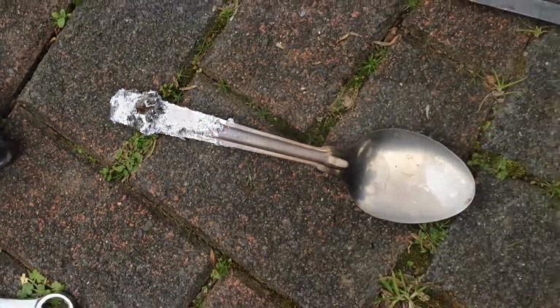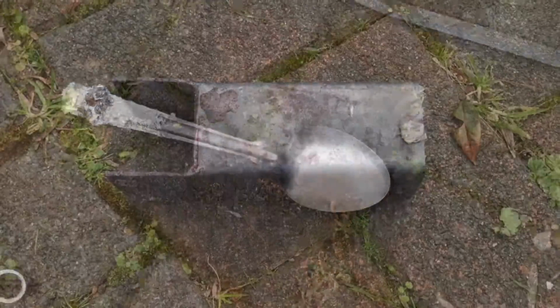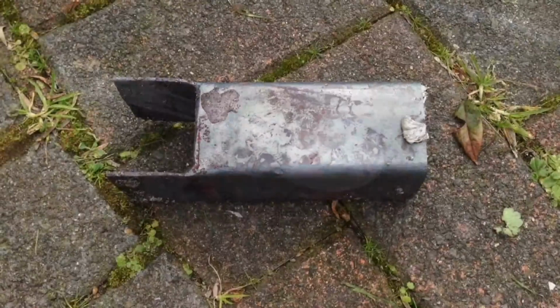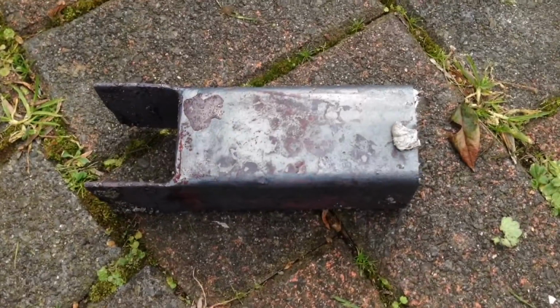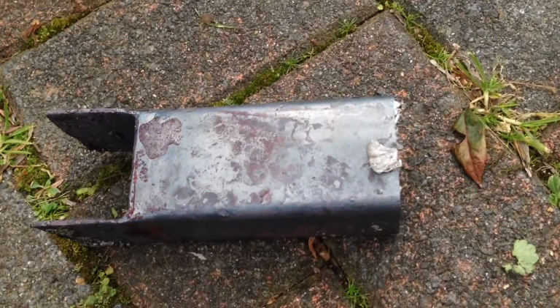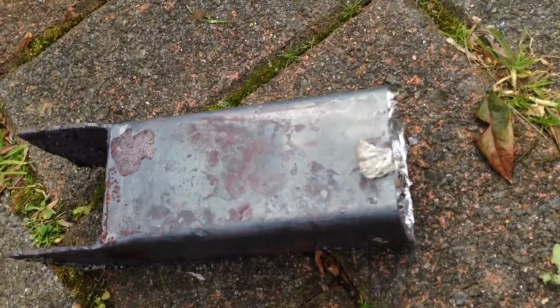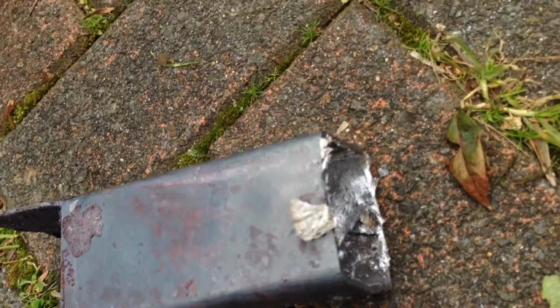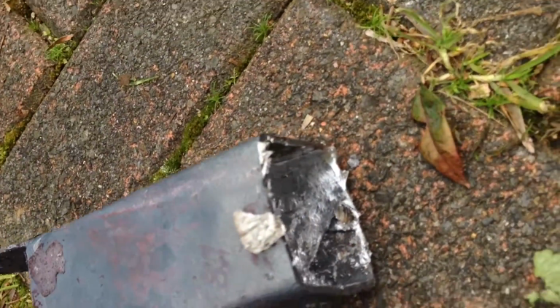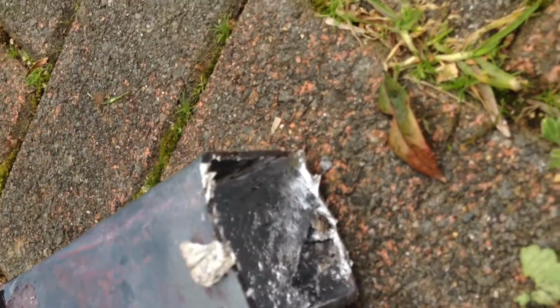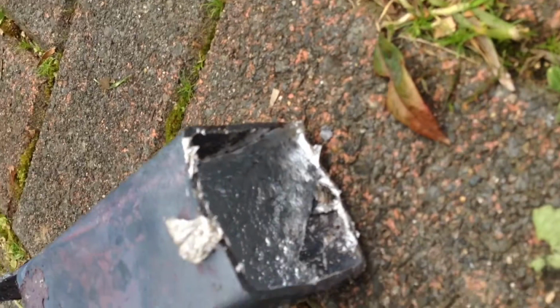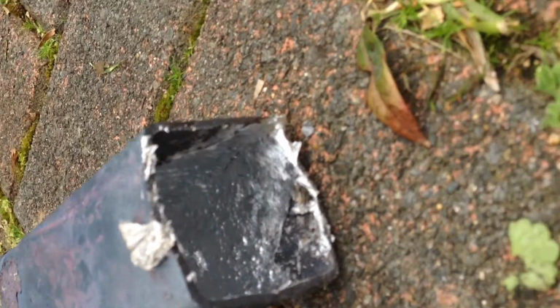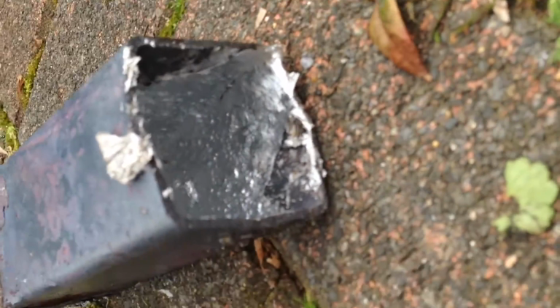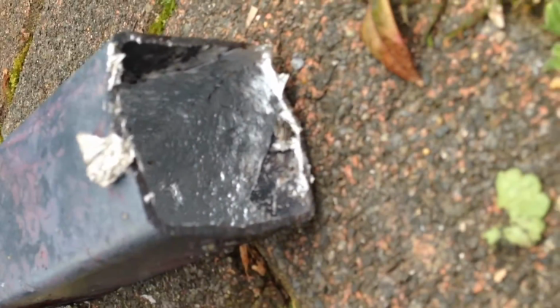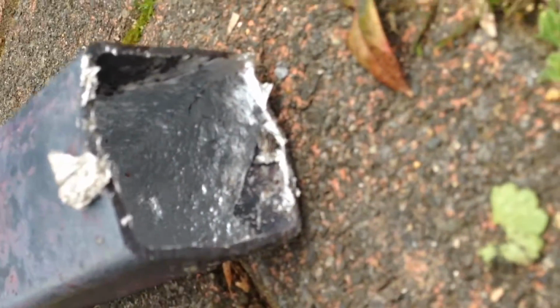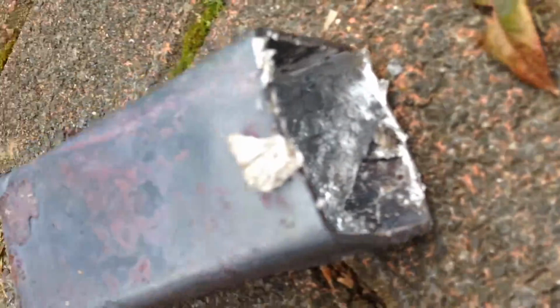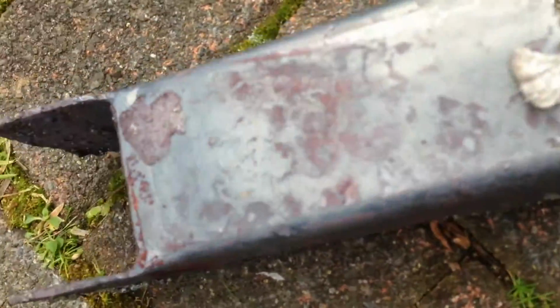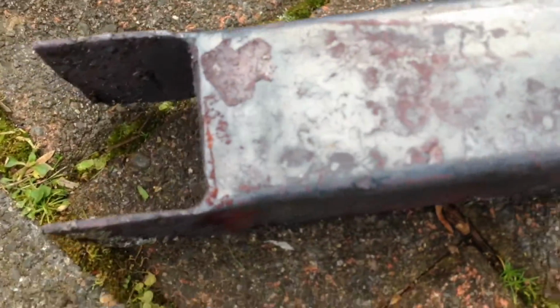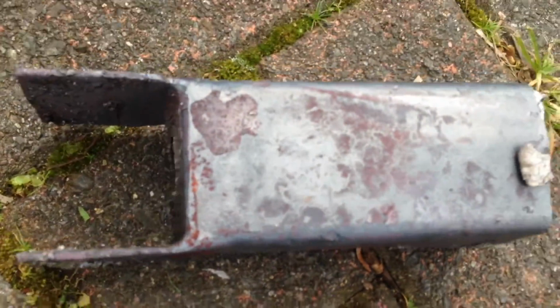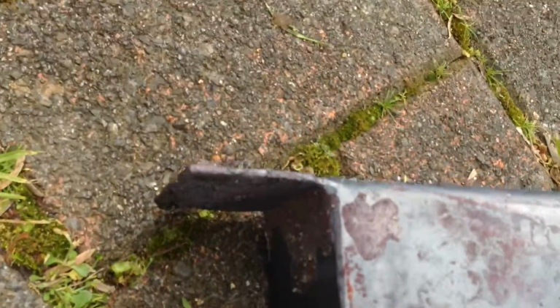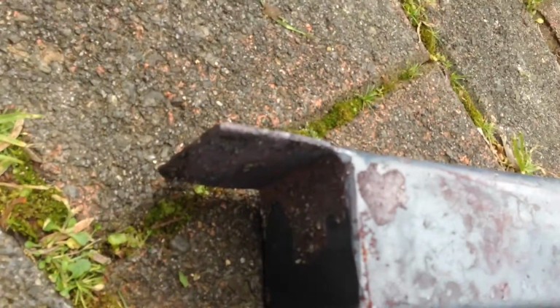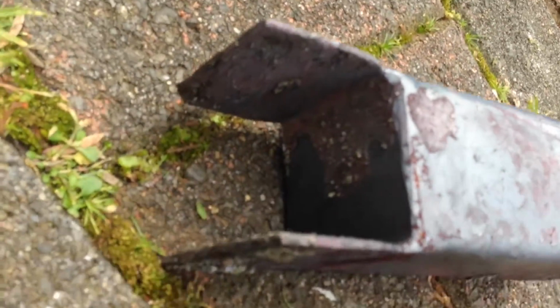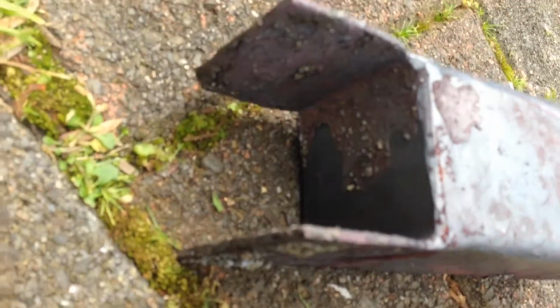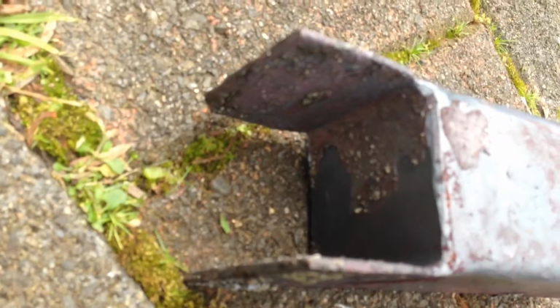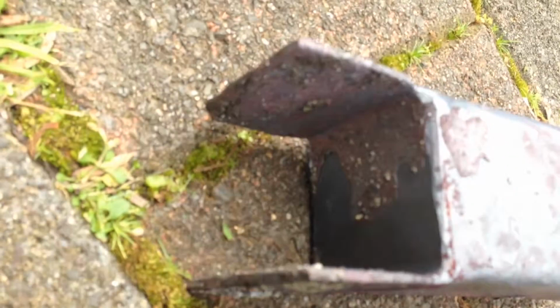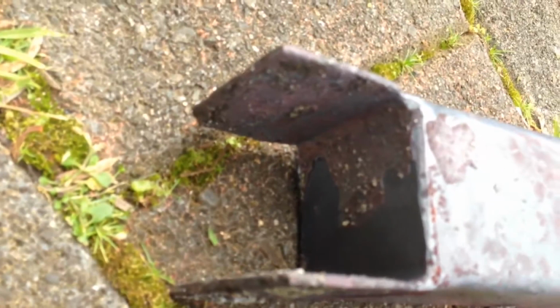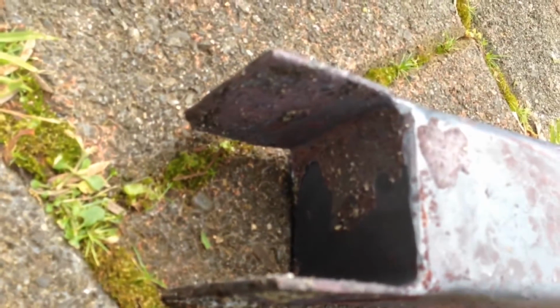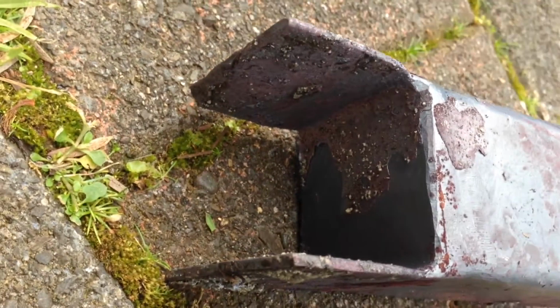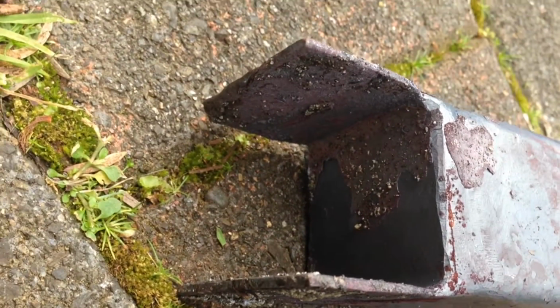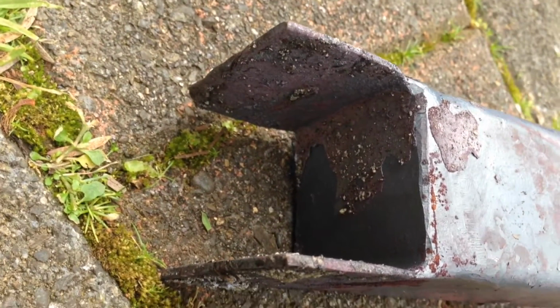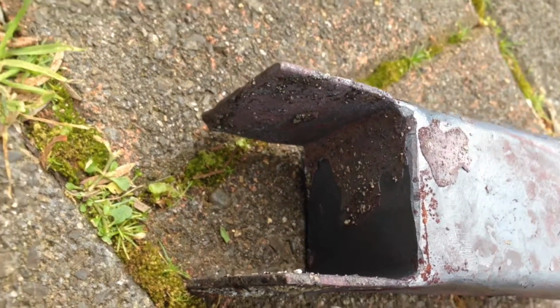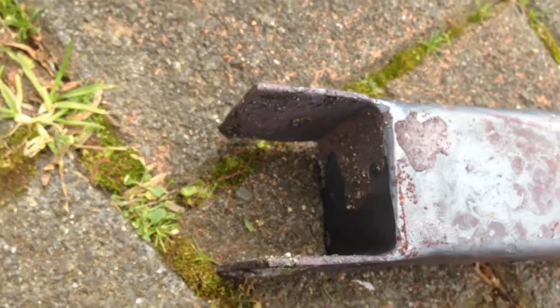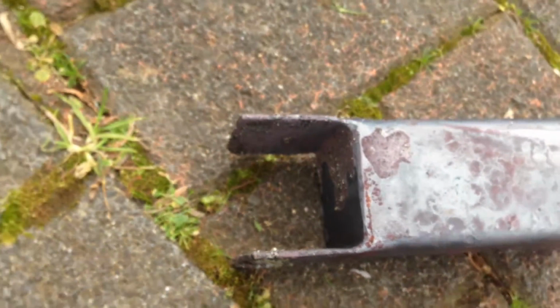I made this crucible of sorts from a piece of RHS, just cut a section off and welded it on the end to make some feet, and that works quite well.